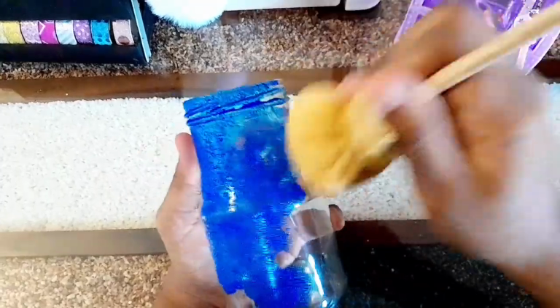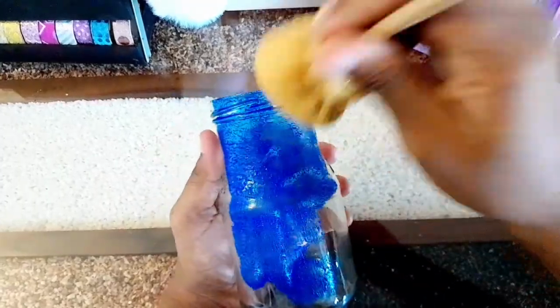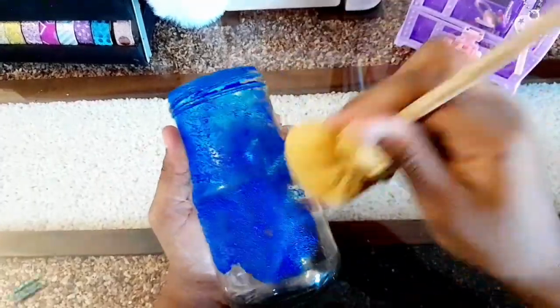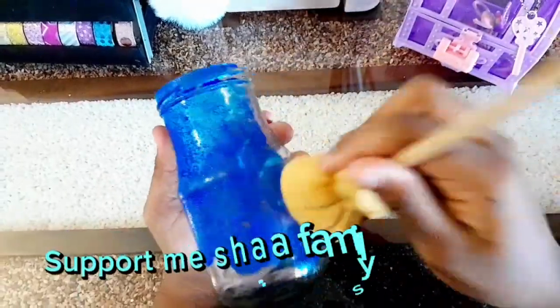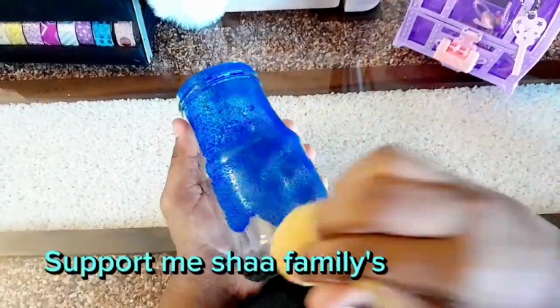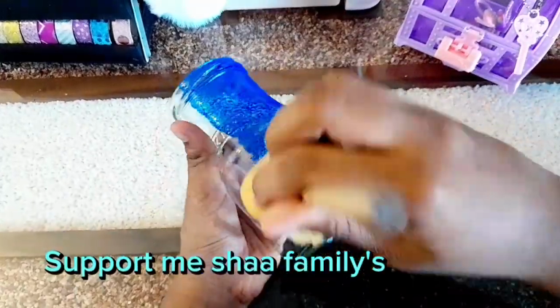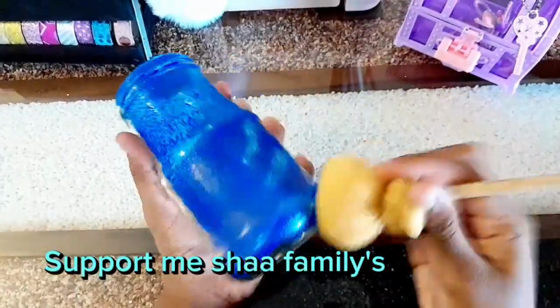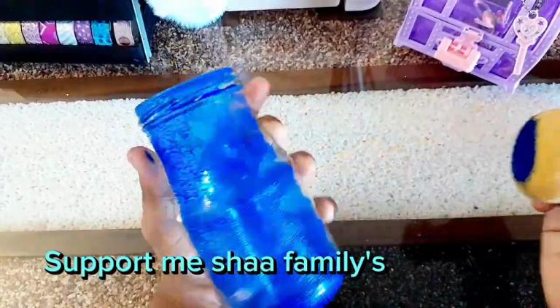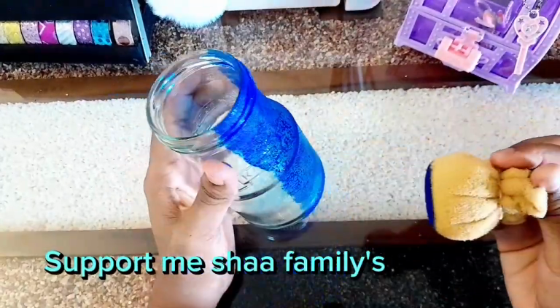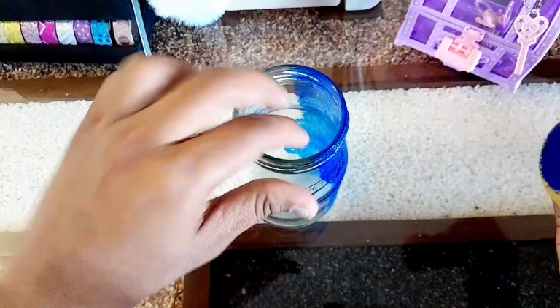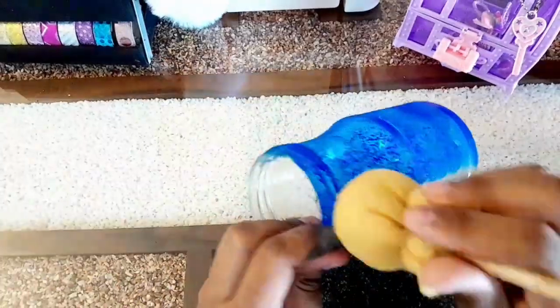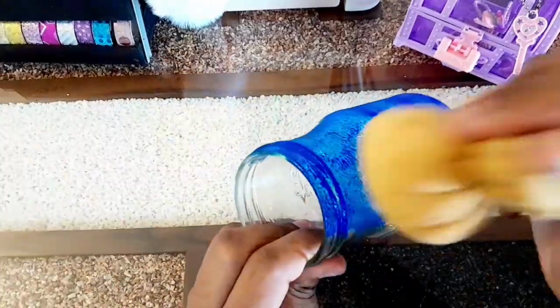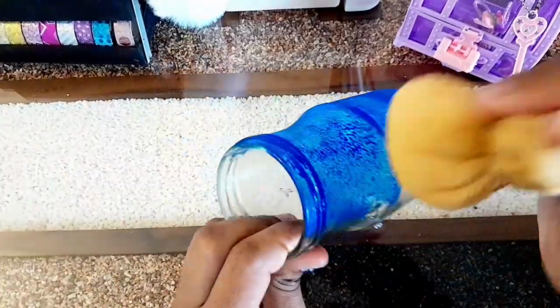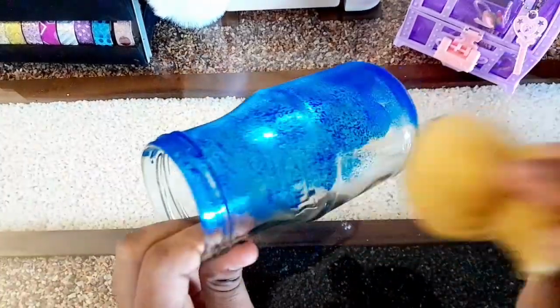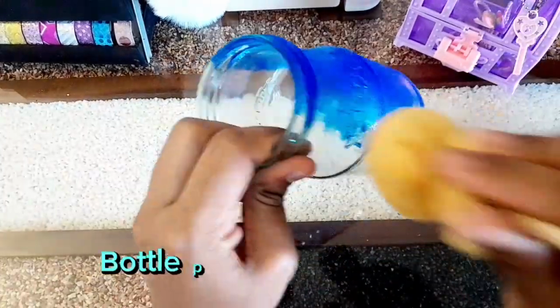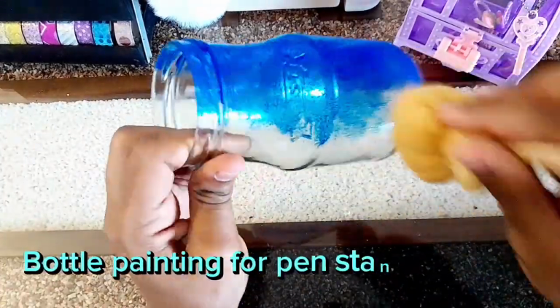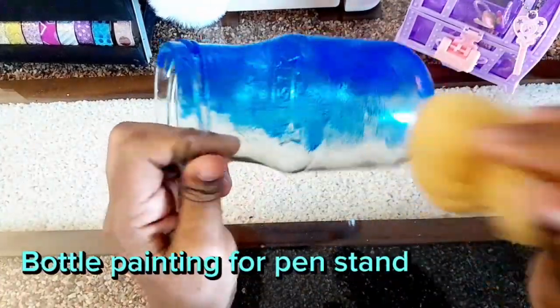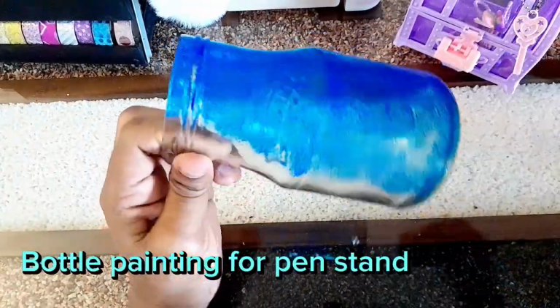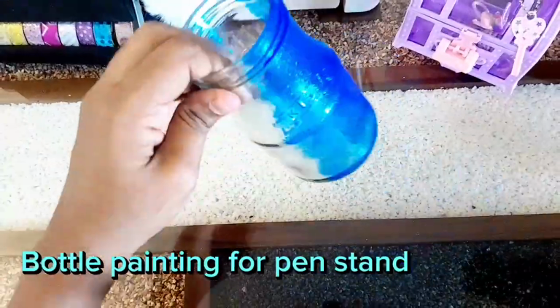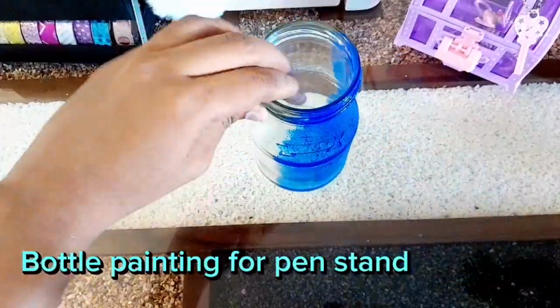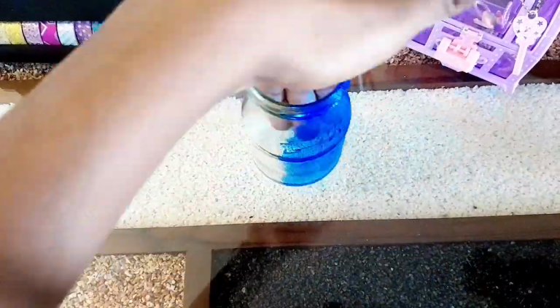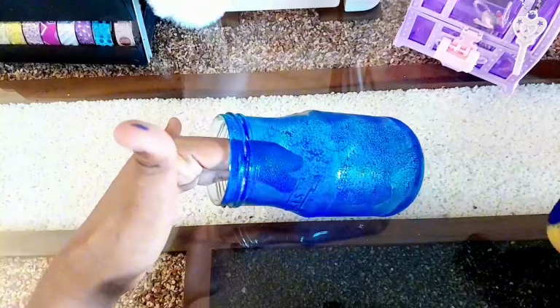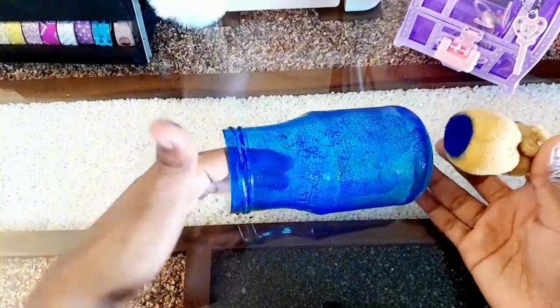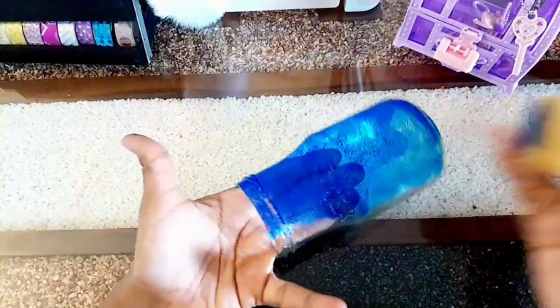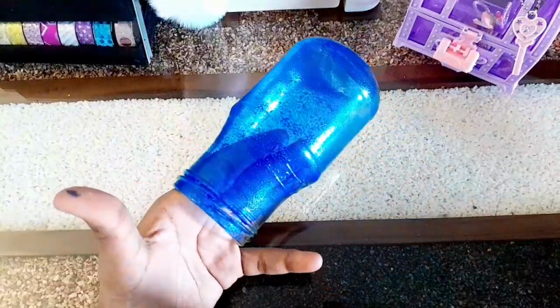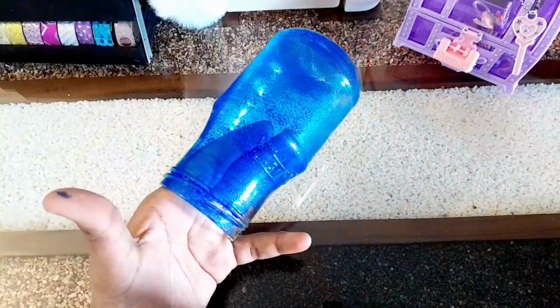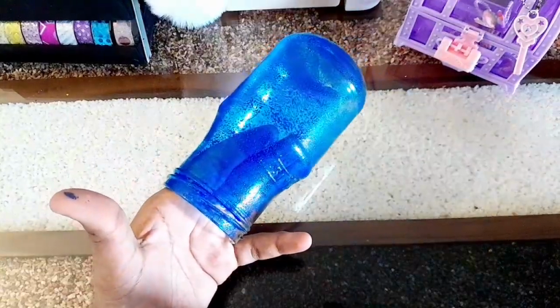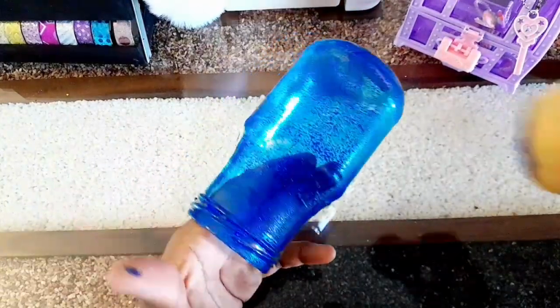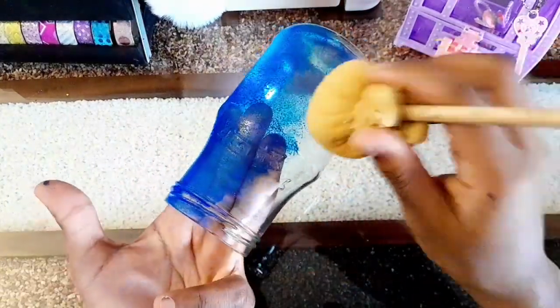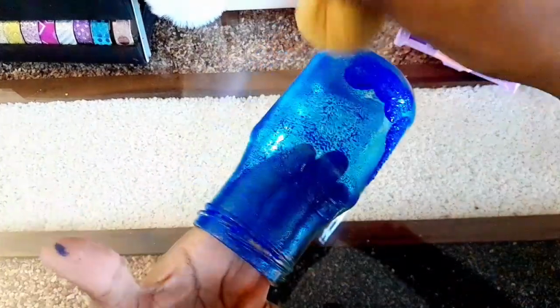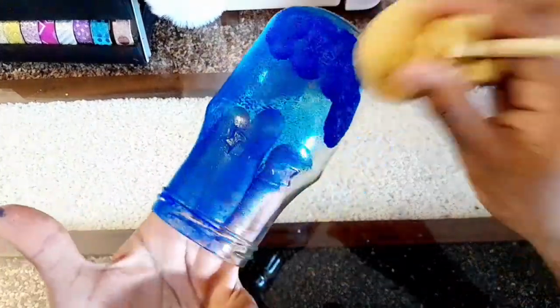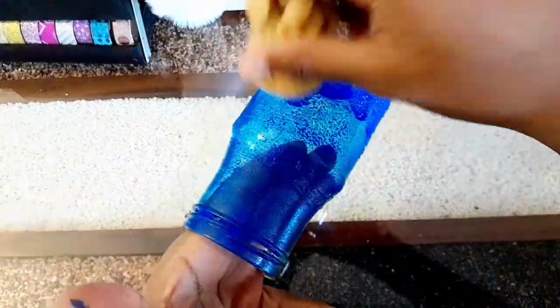I am going to paint a blue color. I am going to paint a sponge bath. I am going to paint a light. Like this, I will paint the color.